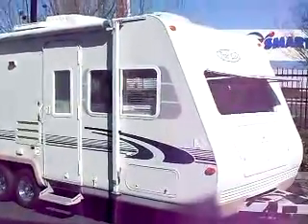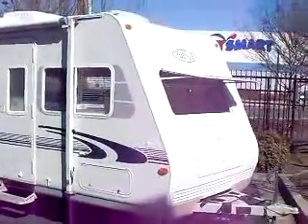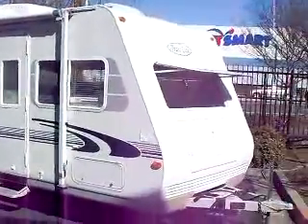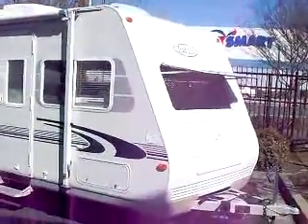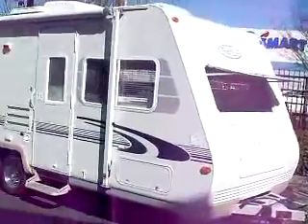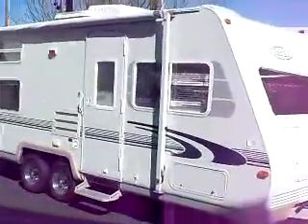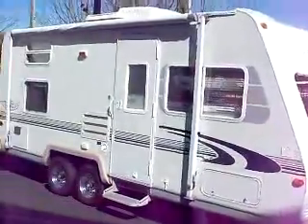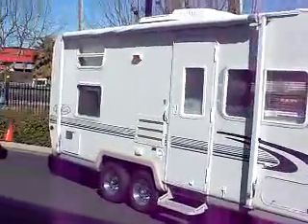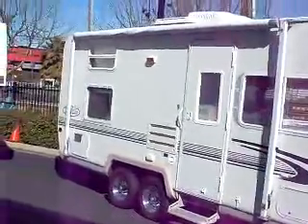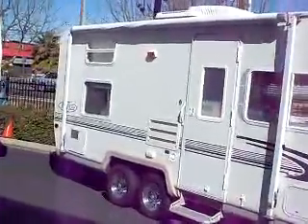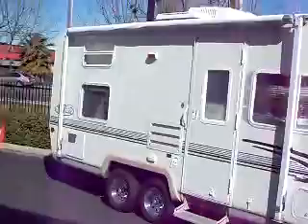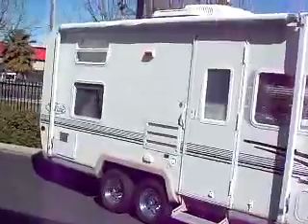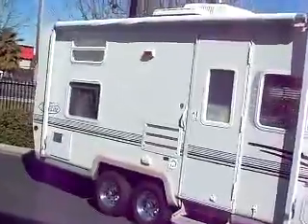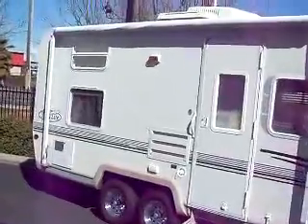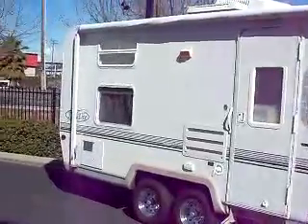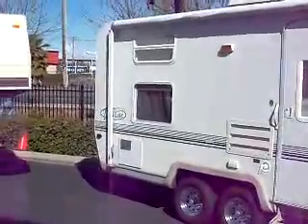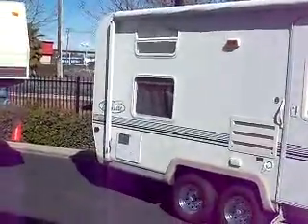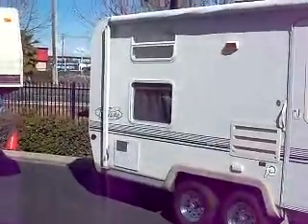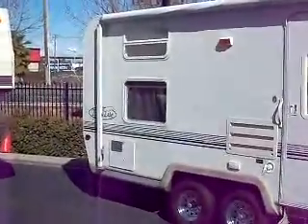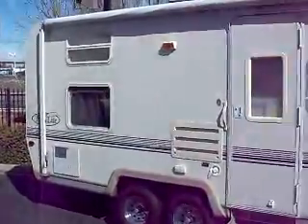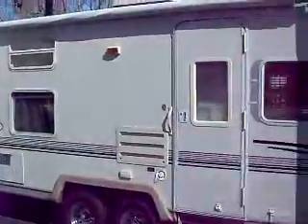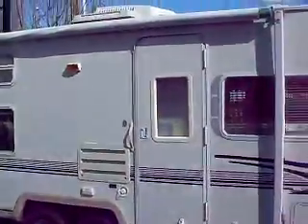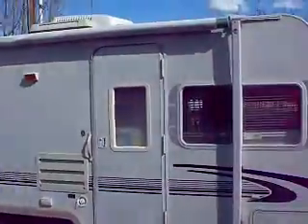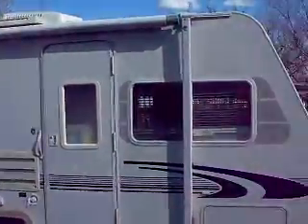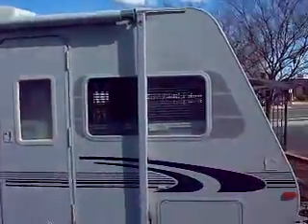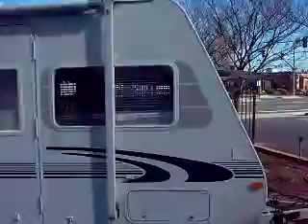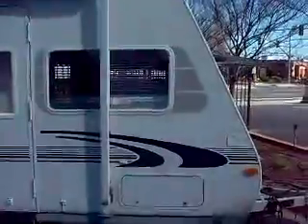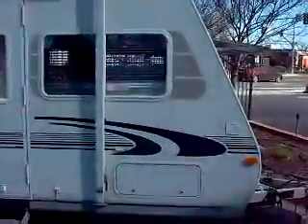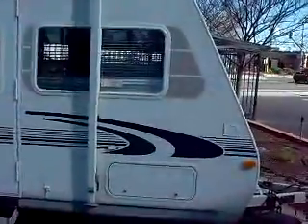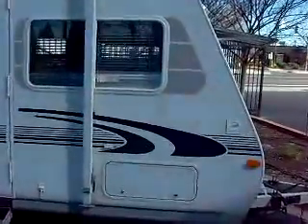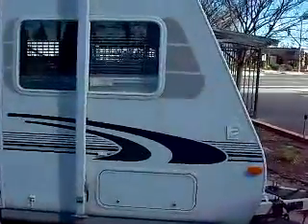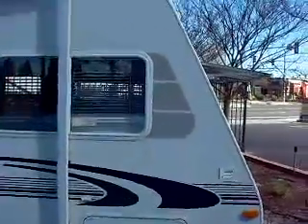I've just always loved the look of the R-Vision, and when you've spent time in the industry, you hear people complain about this manufacturer and that, but I never really hear anybody bring up anything about the R-Vision that isn't really positive.